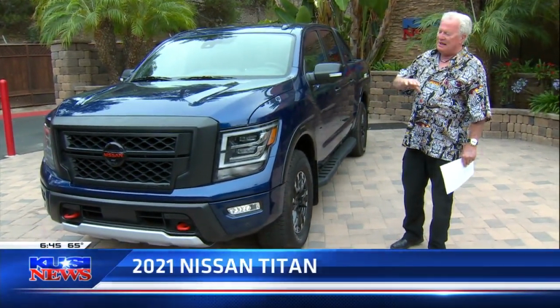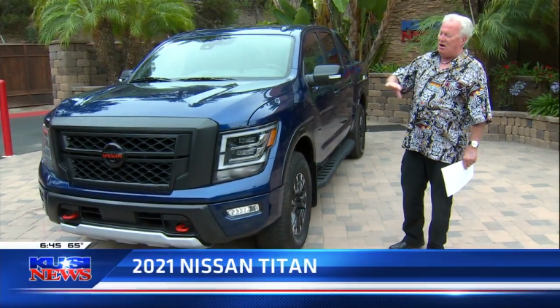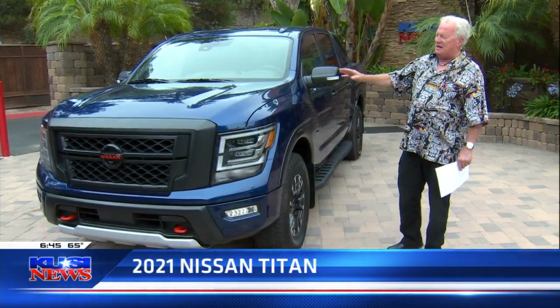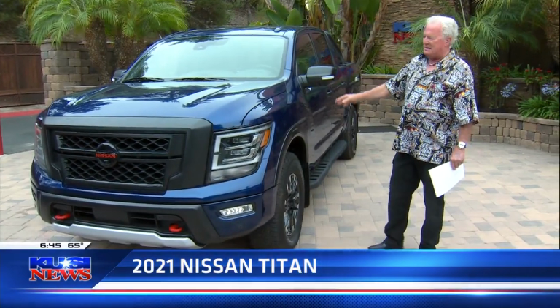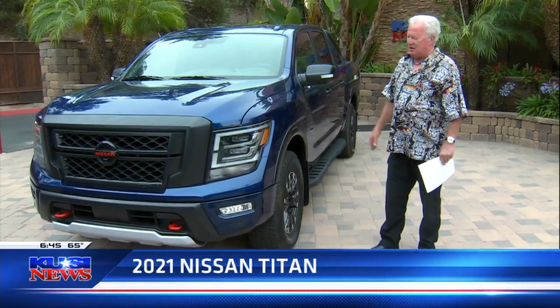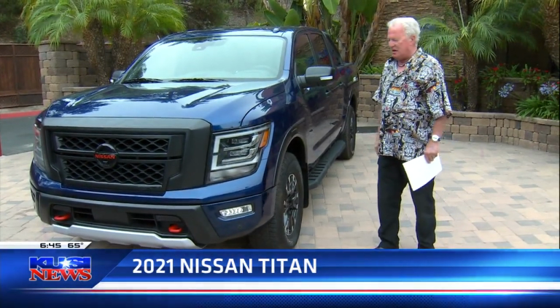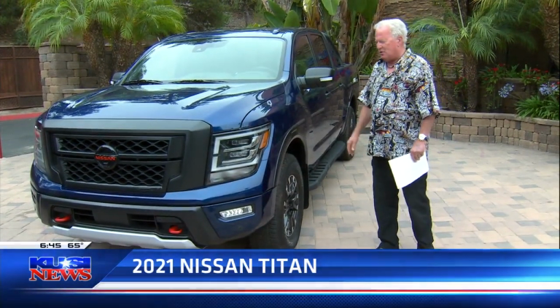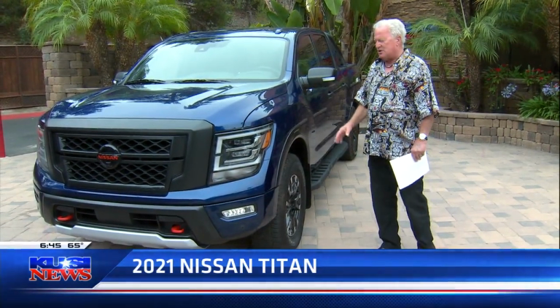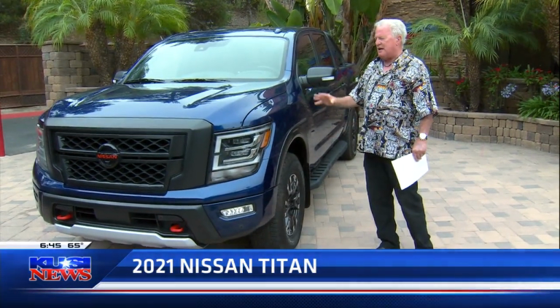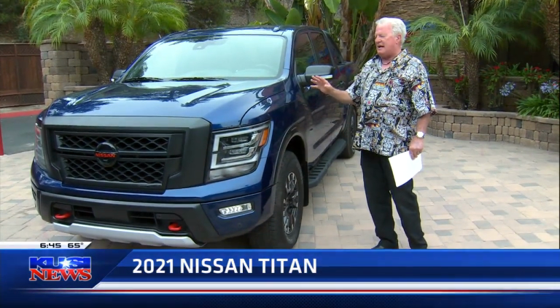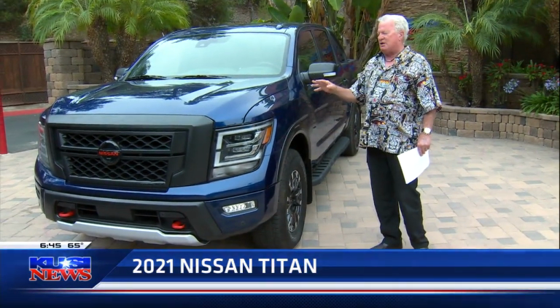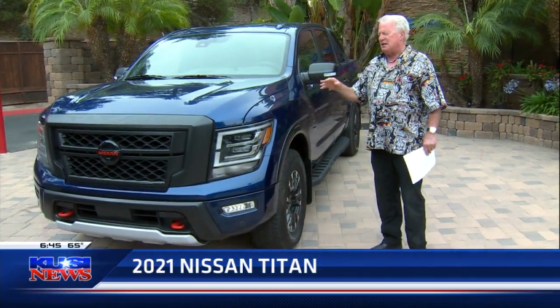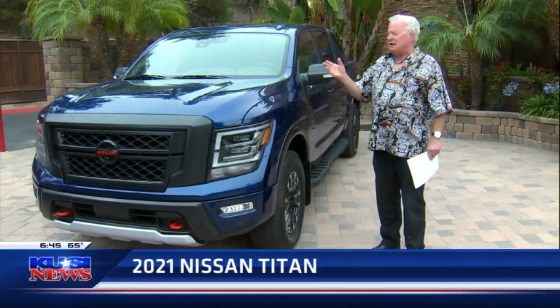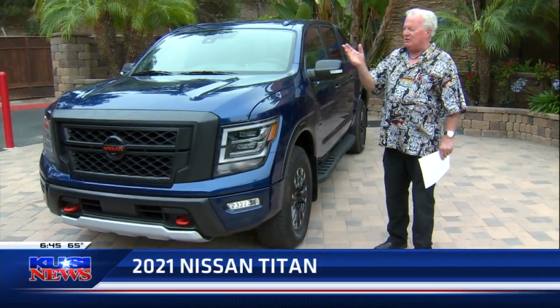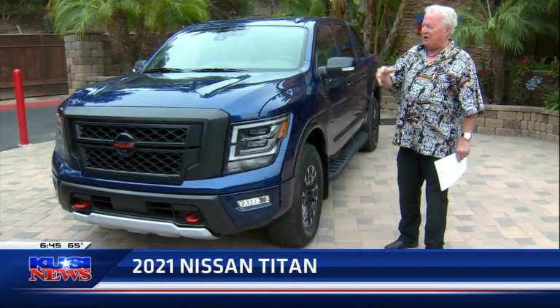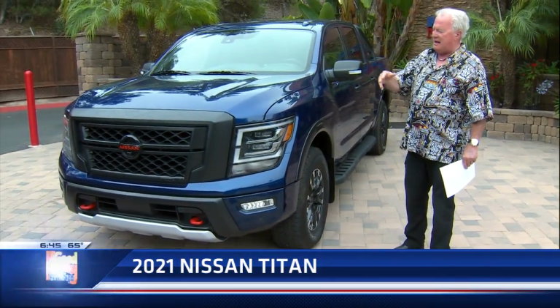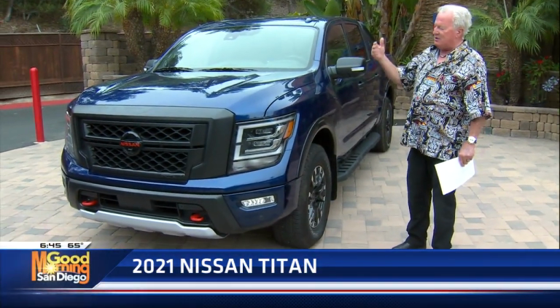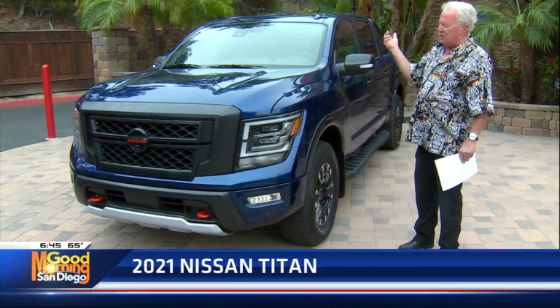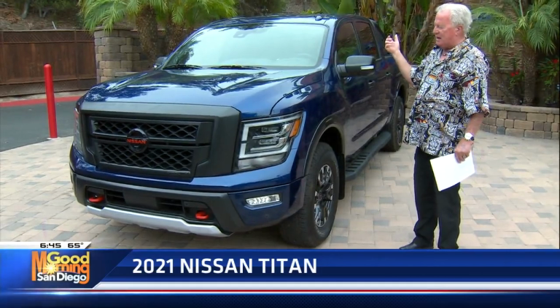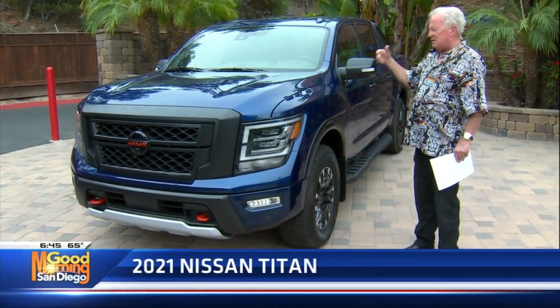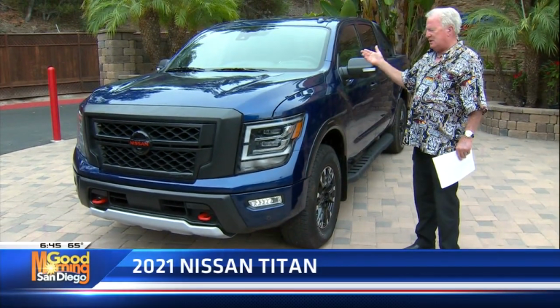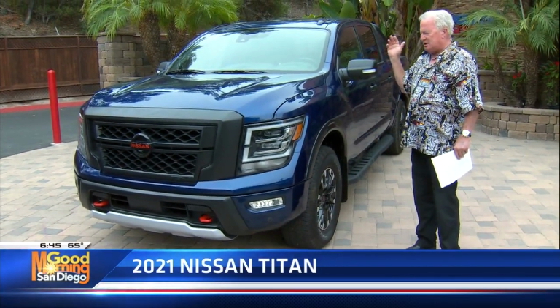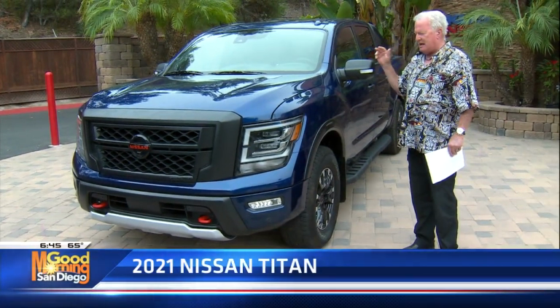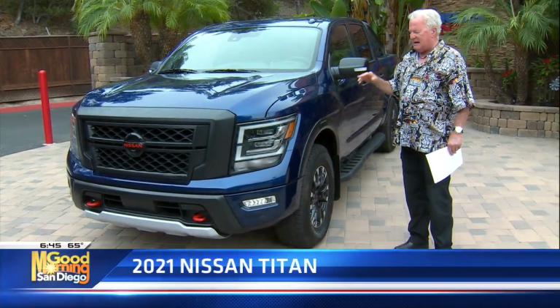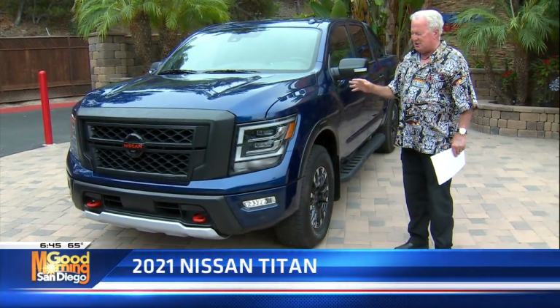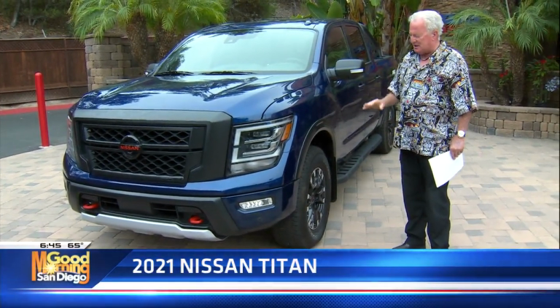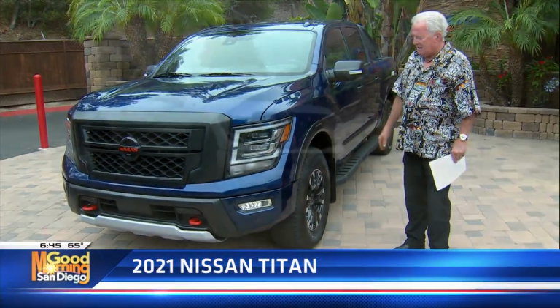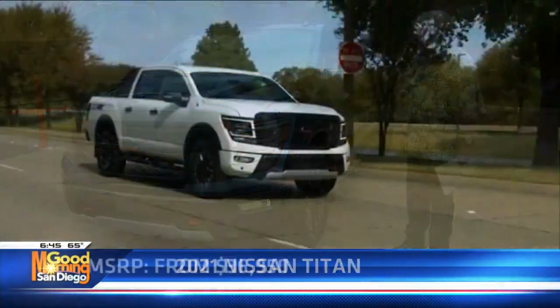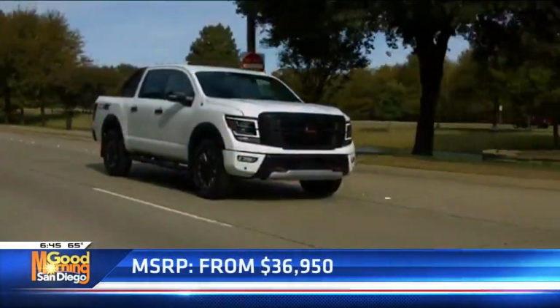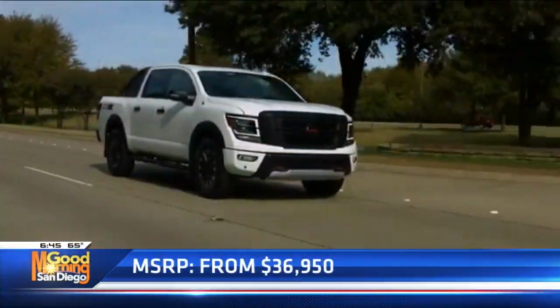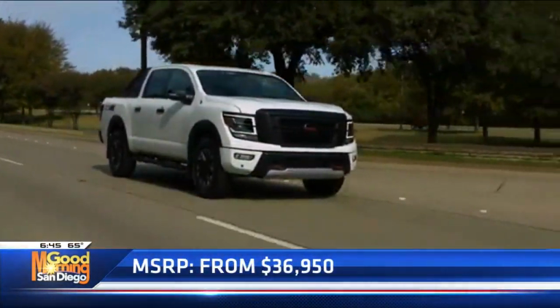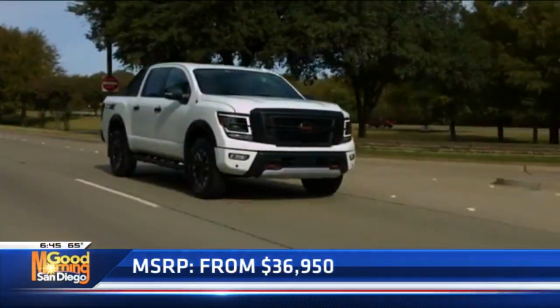All the connectivity you could ever want. Great cameras — front cameras, rear cameras, side cameras. It's just totally, totally set up.